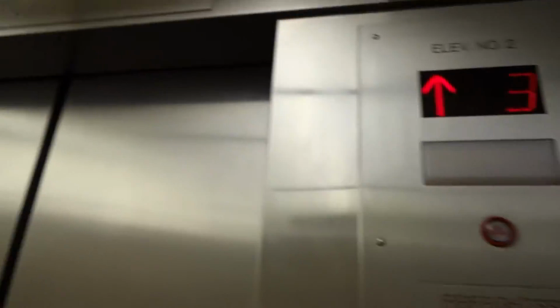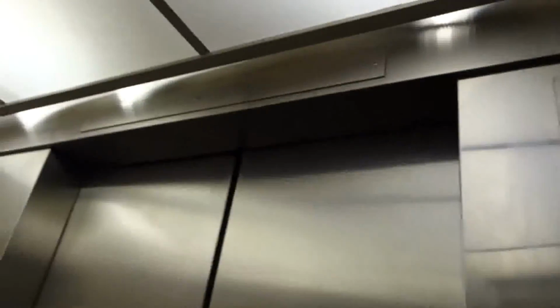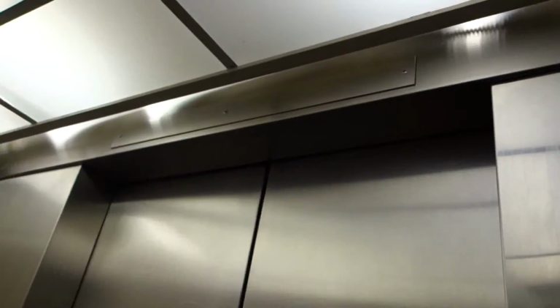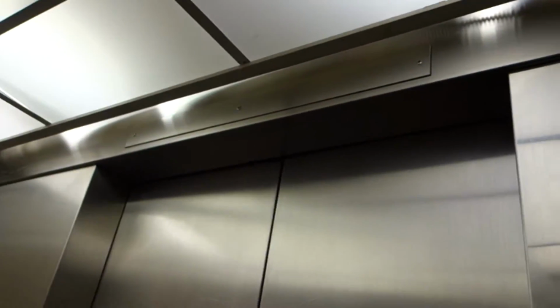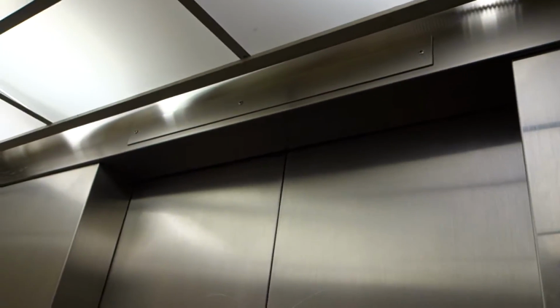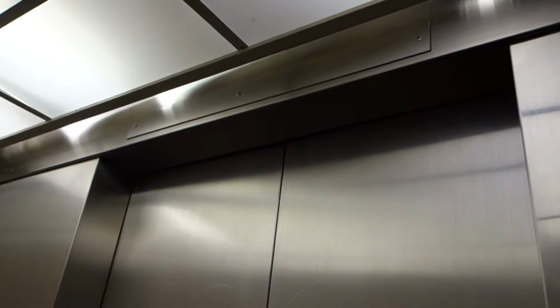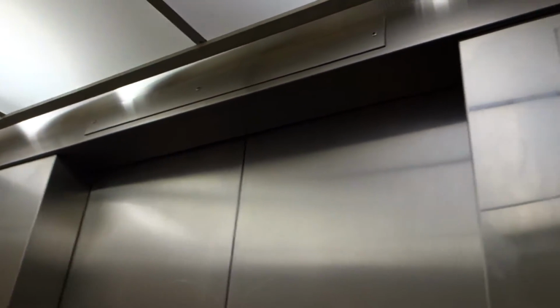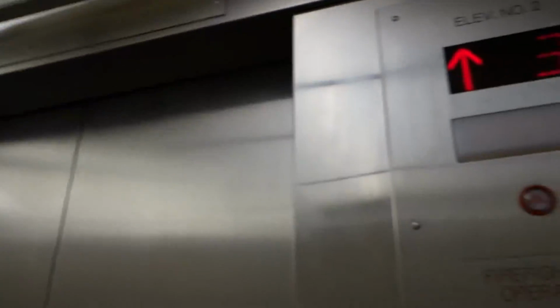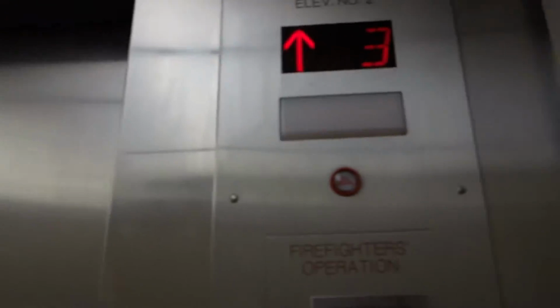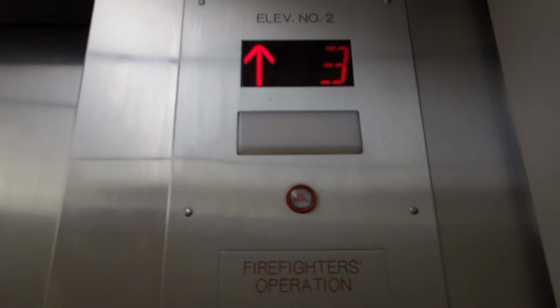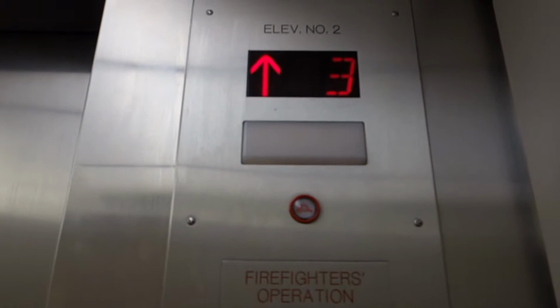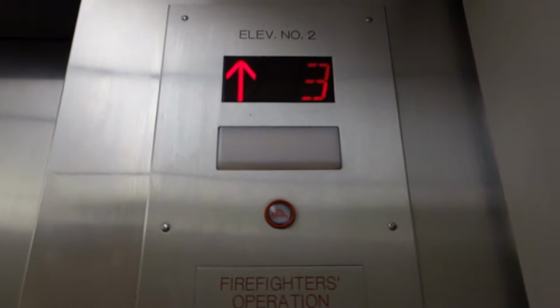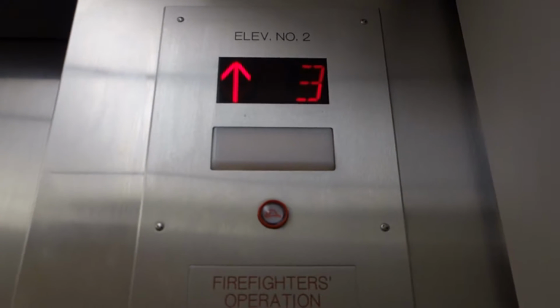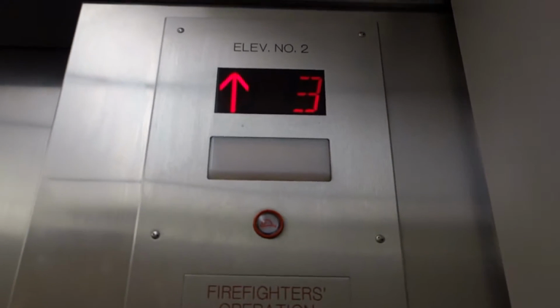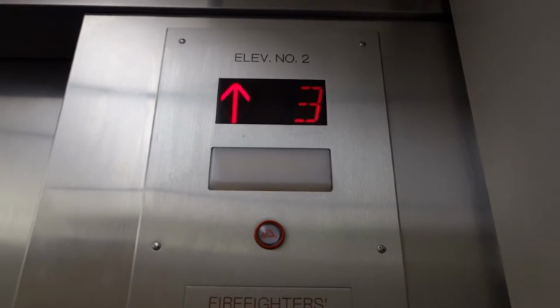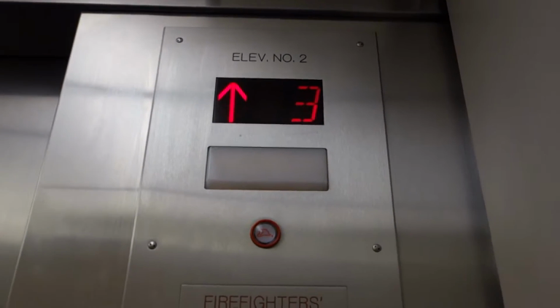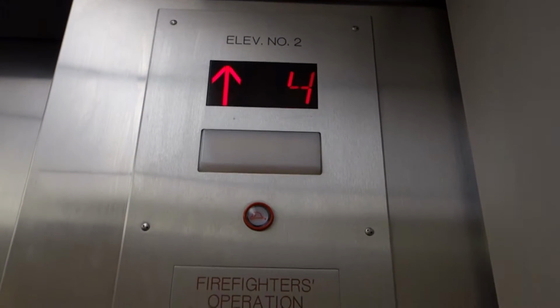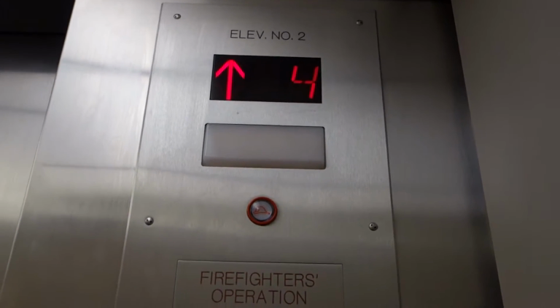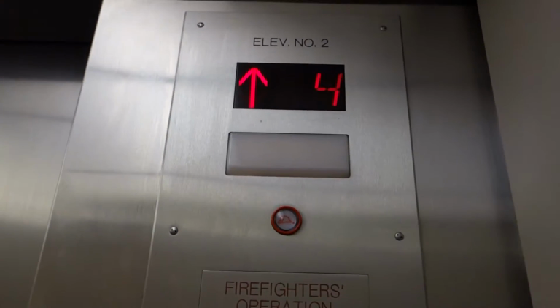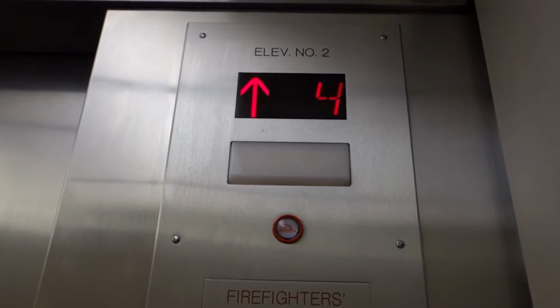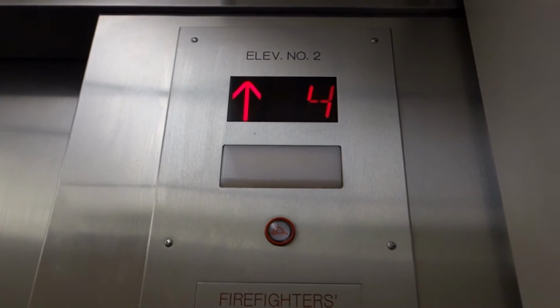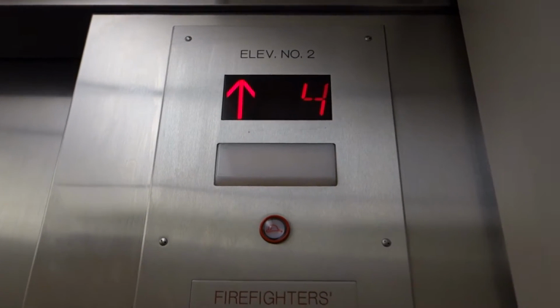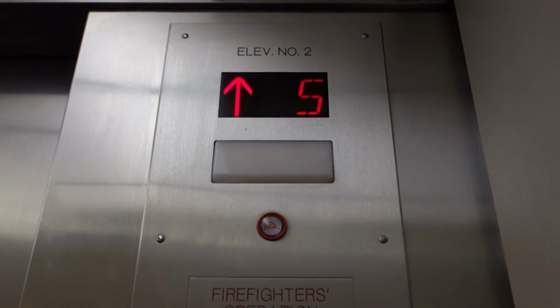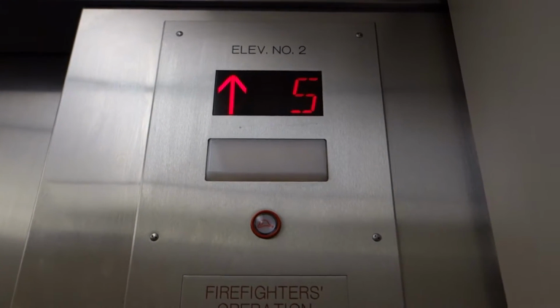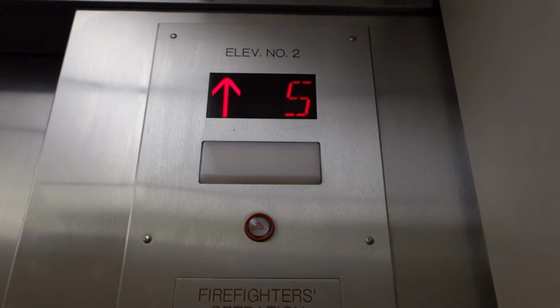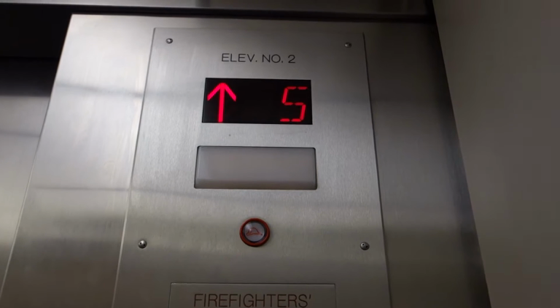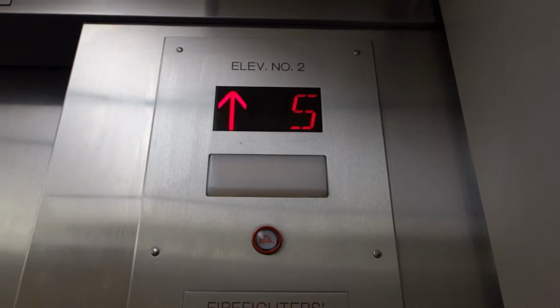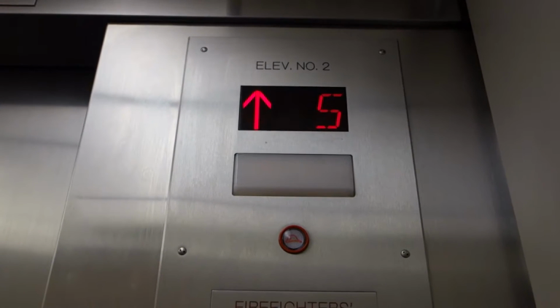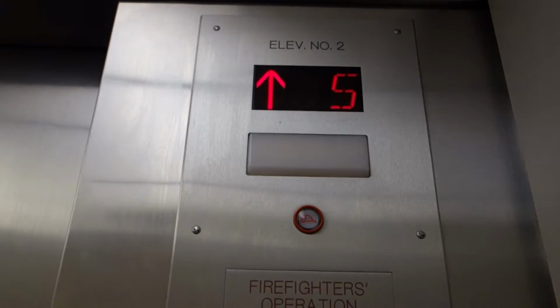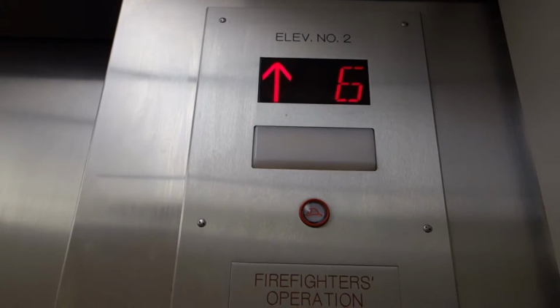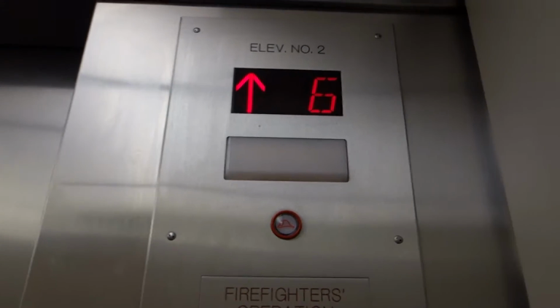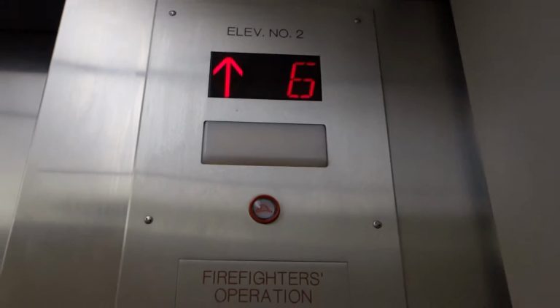That is where the old floor indicator was. So do you like the old ones, or are these new digitals? I like the old ones, obviously.